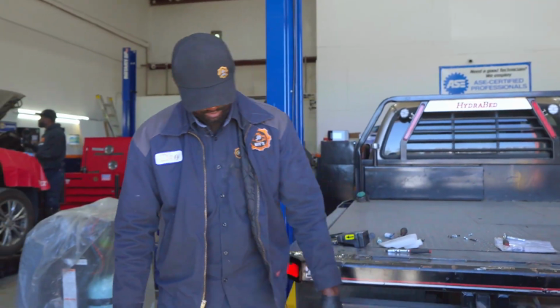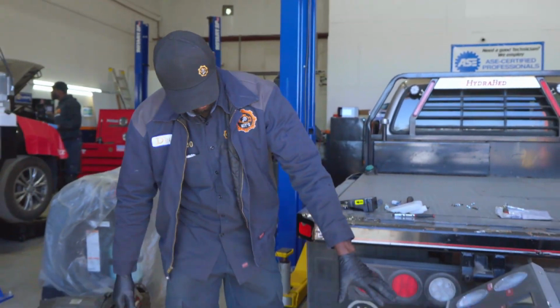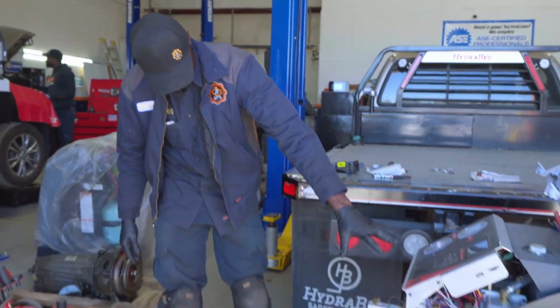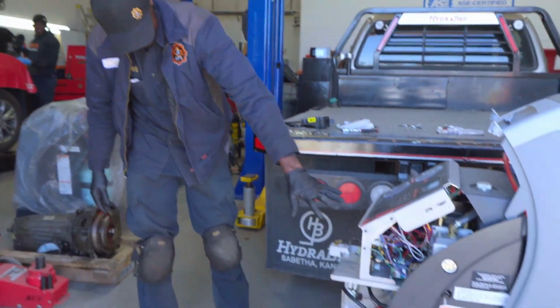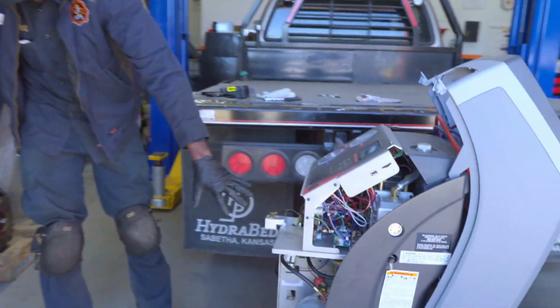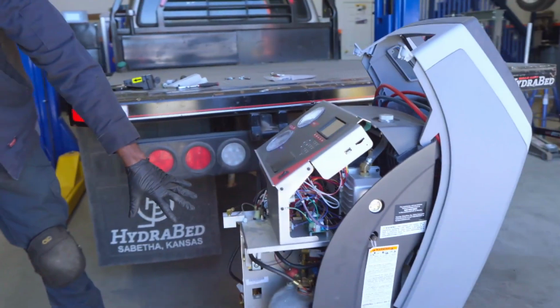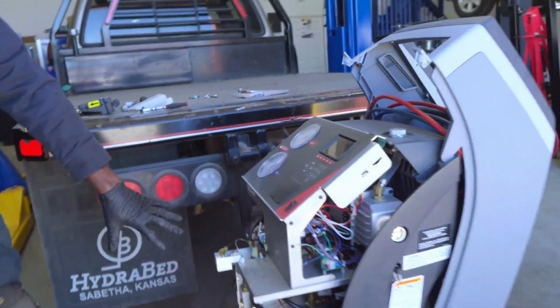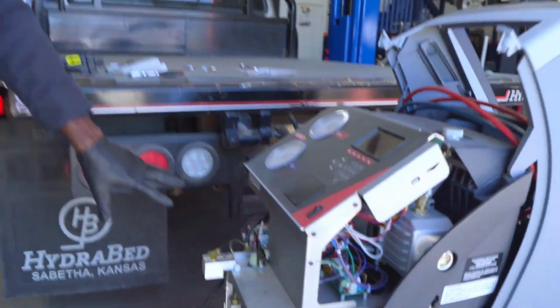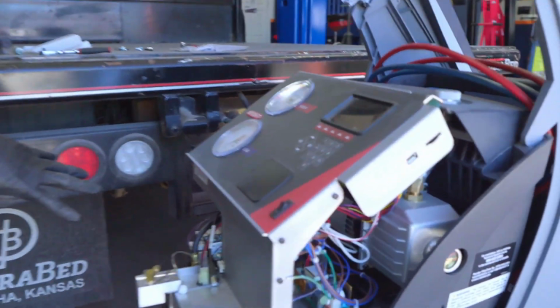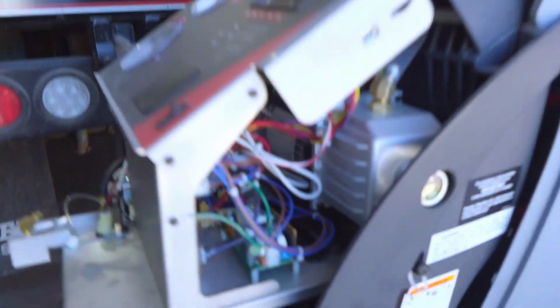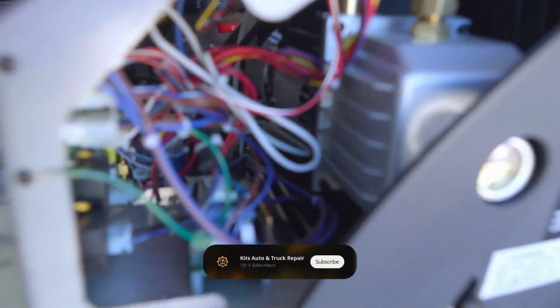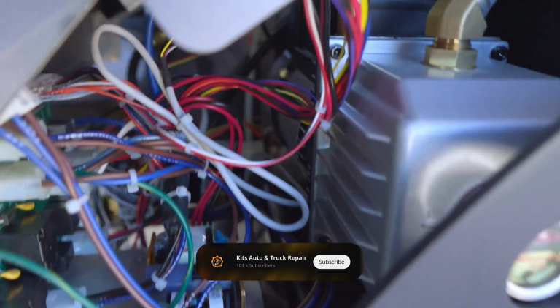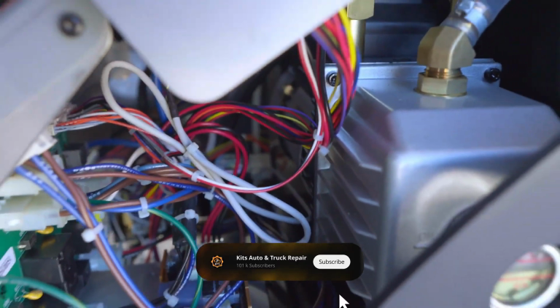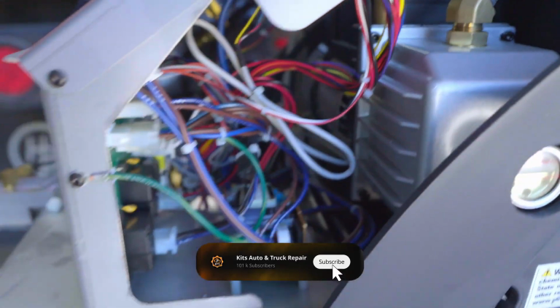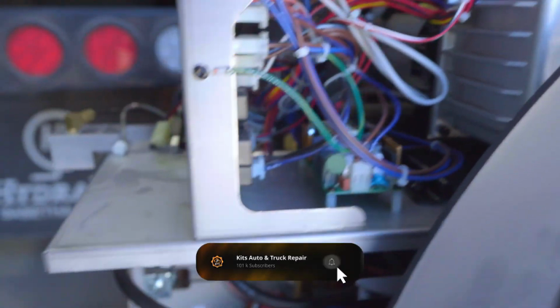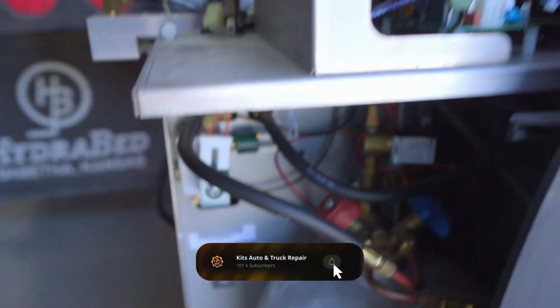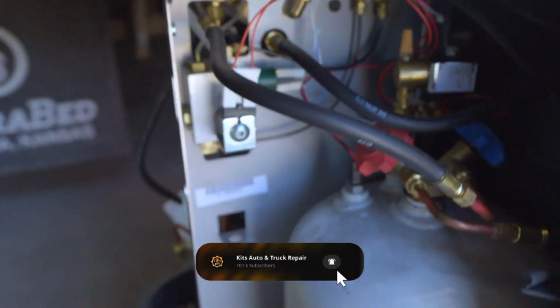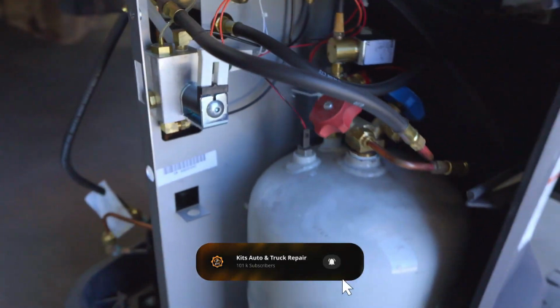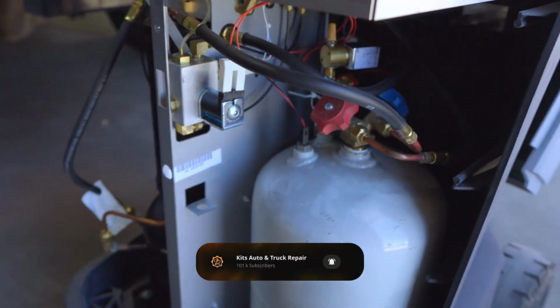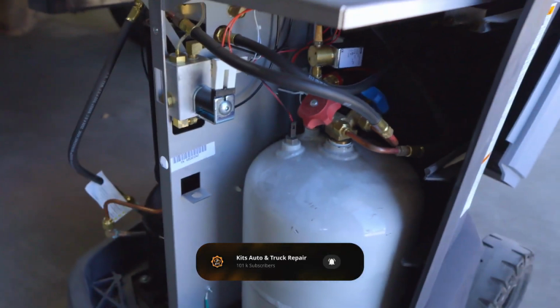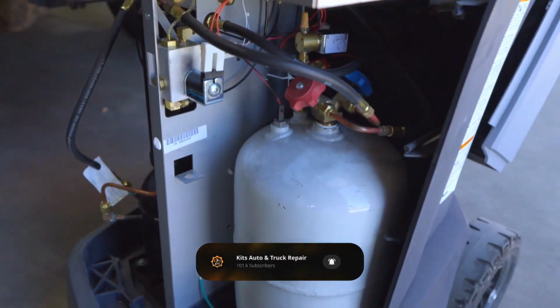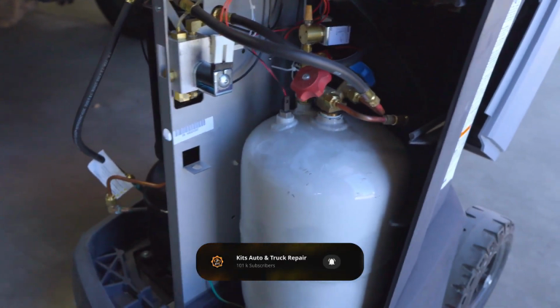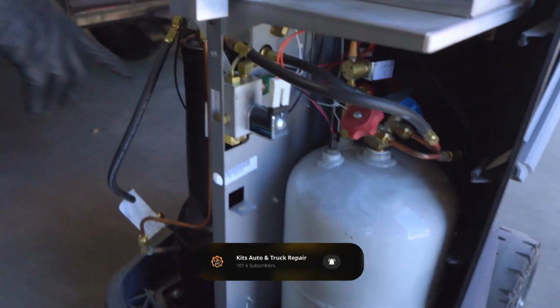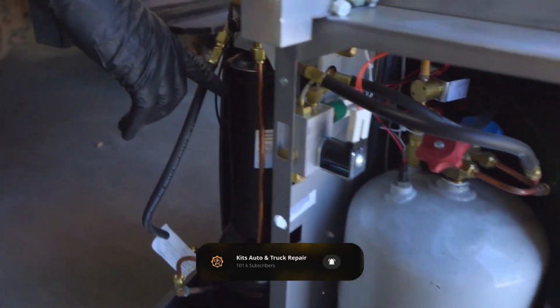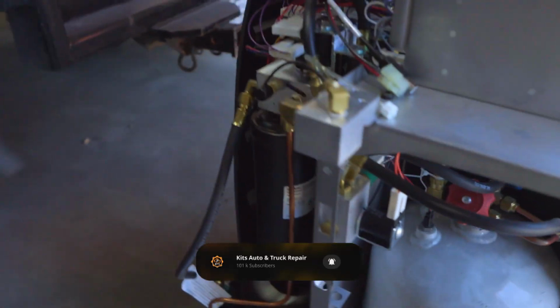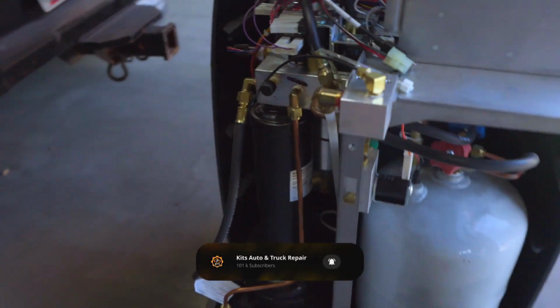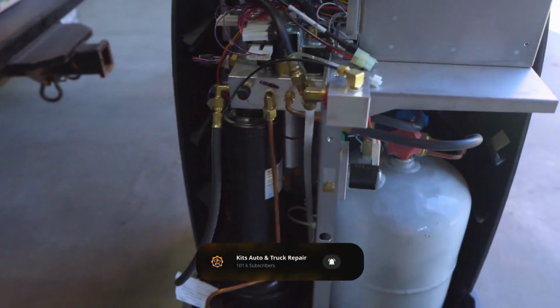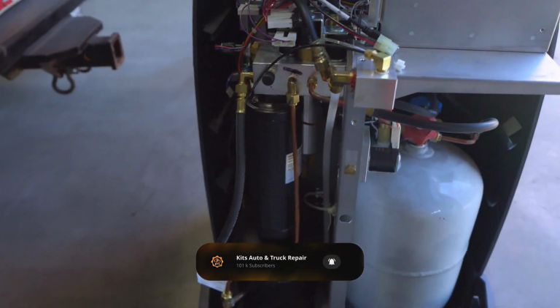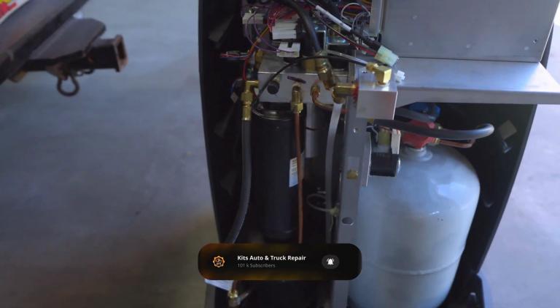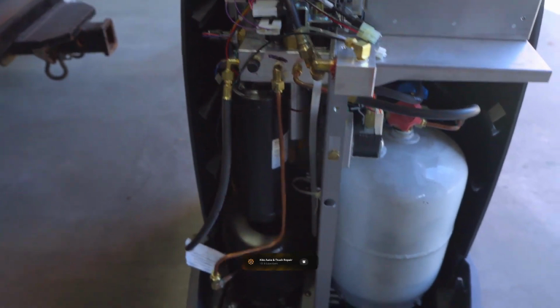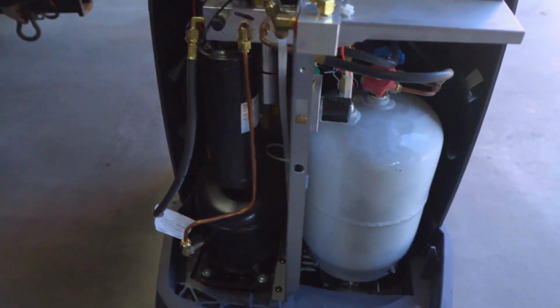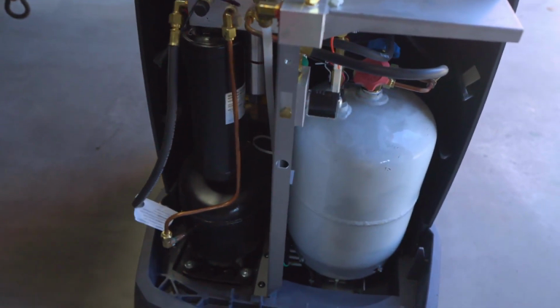Matt, if you can show the inside of the machine. Look at this. We have a tank over here. We have a filter over here. So that's the inside of the machine.